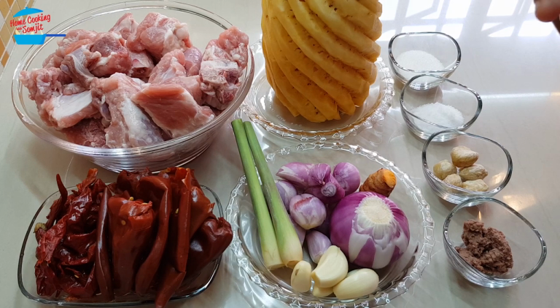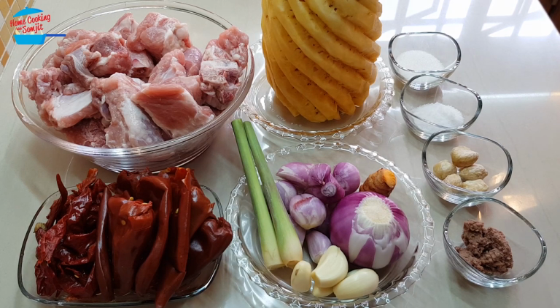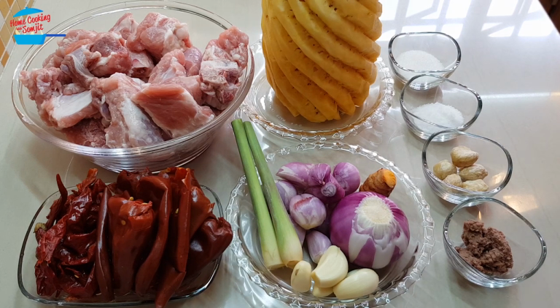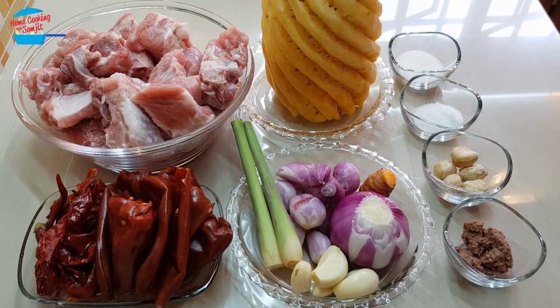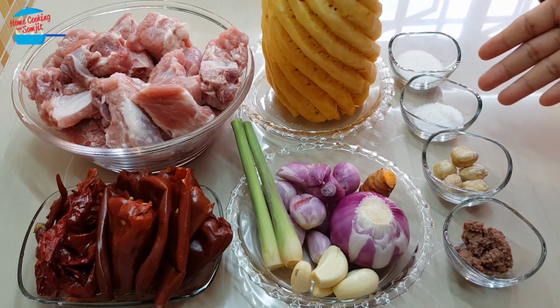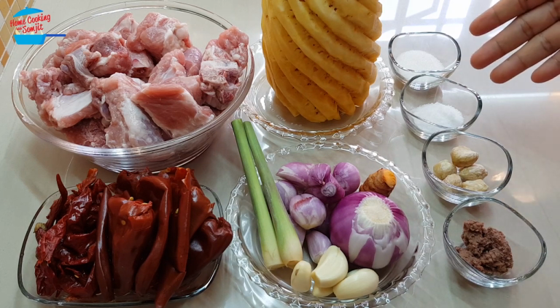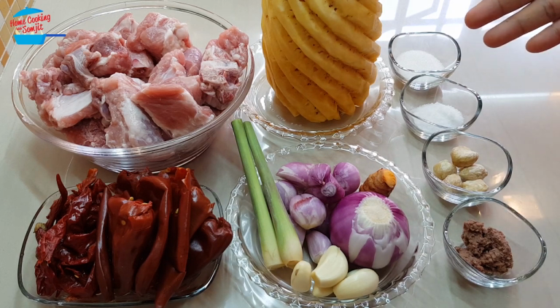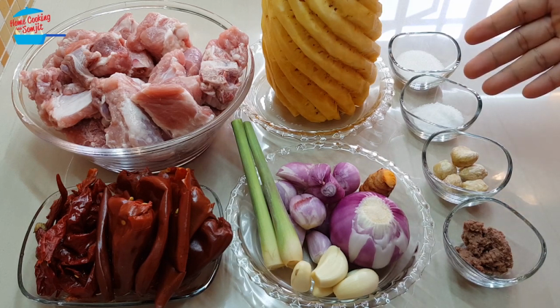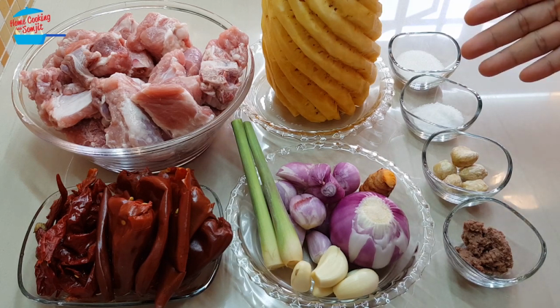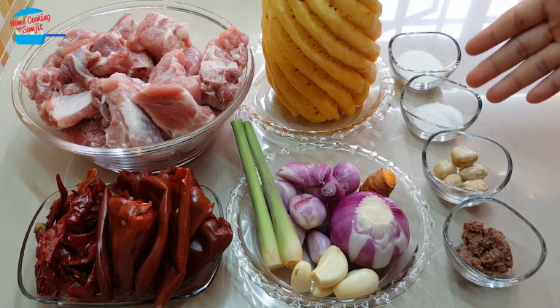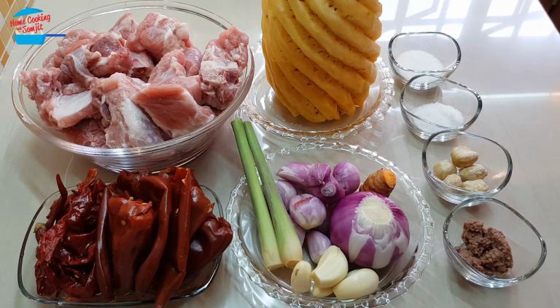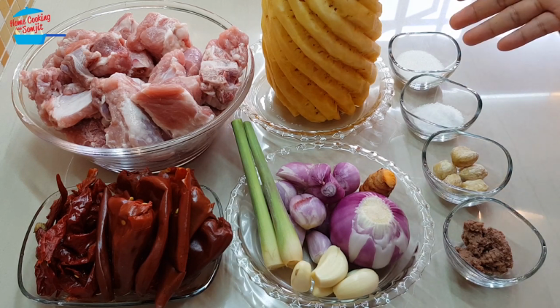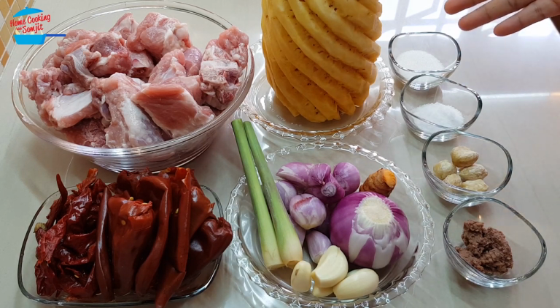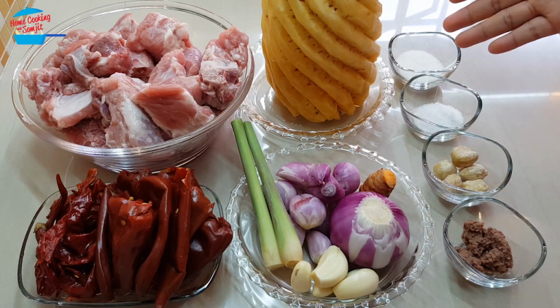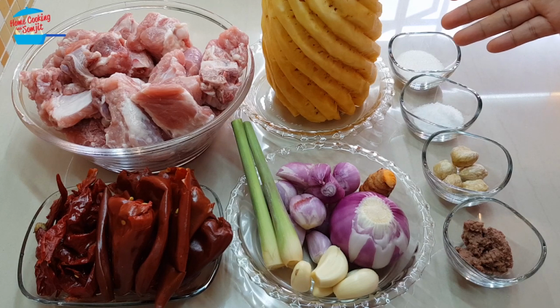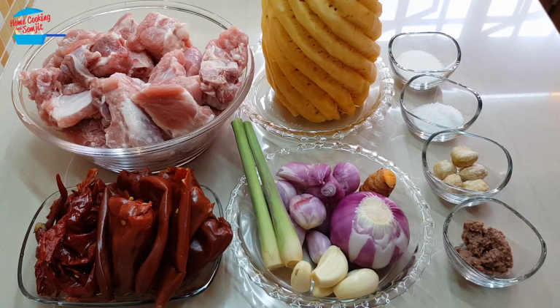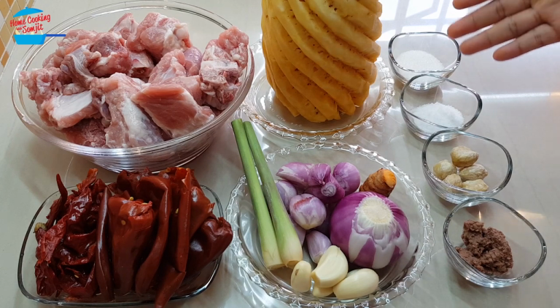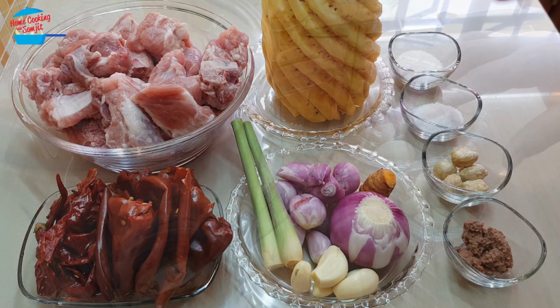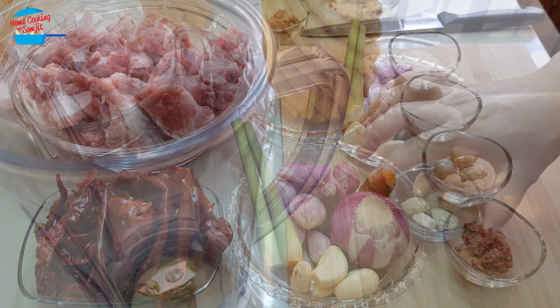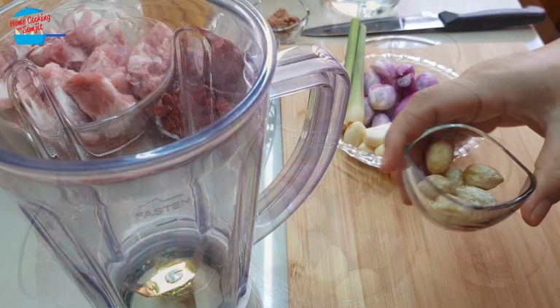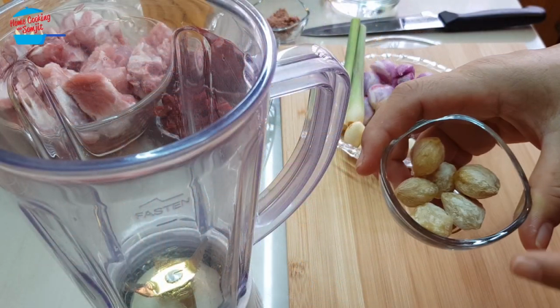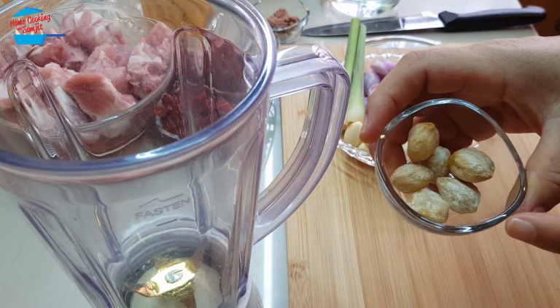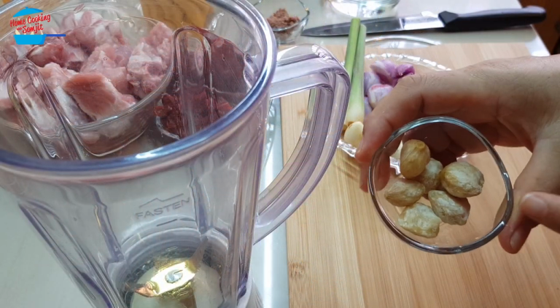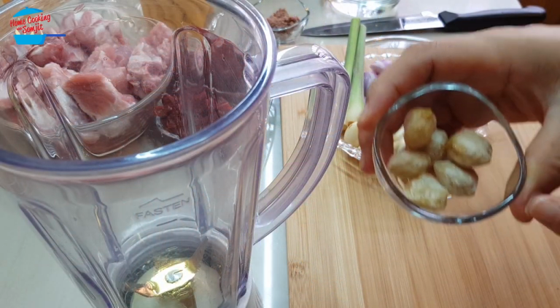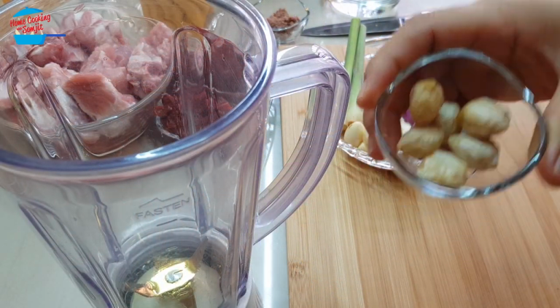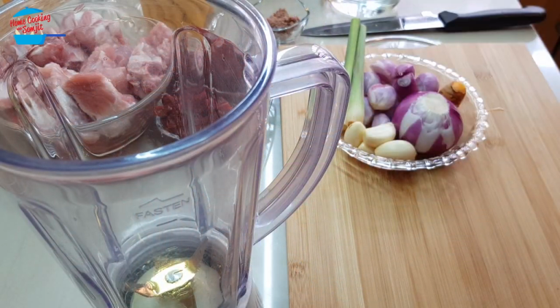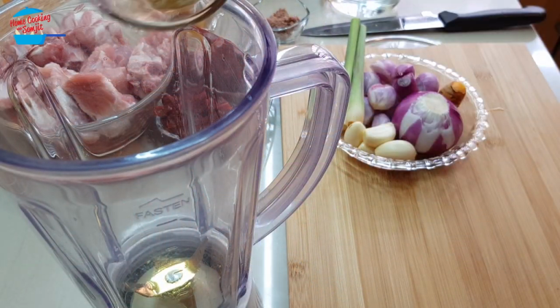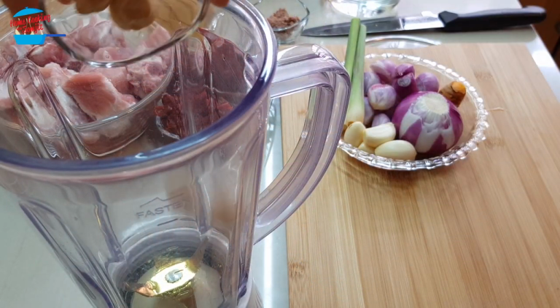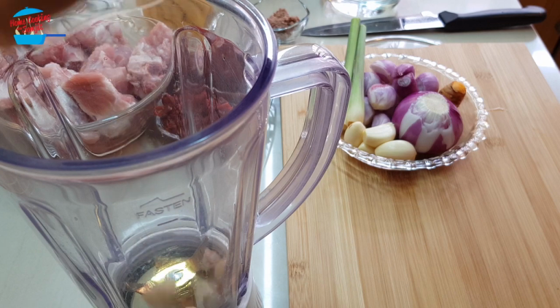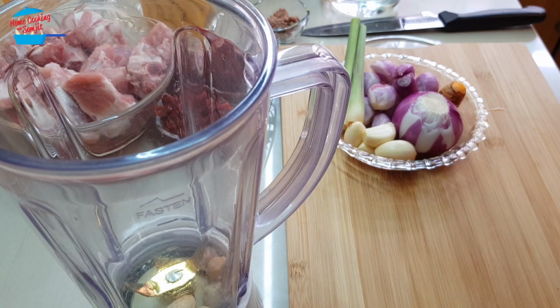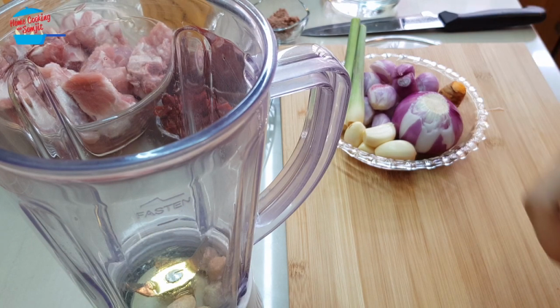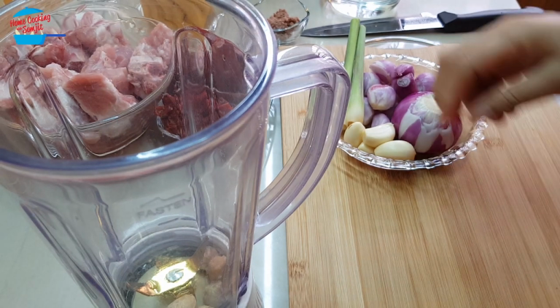For the seasoning, I have half a tablespoon of salt and 1 tablespoon of sugar. For these ingredients, we will just put them in the blender. We don't need to cut them.